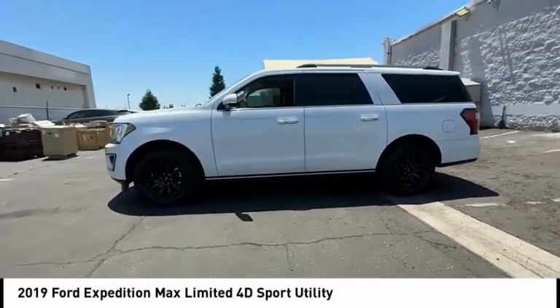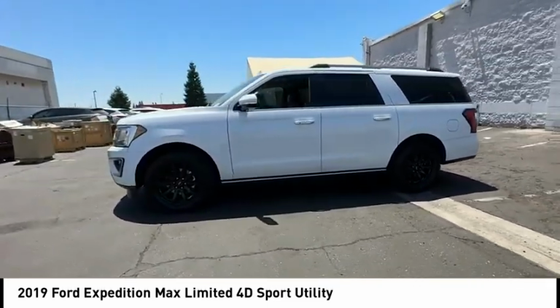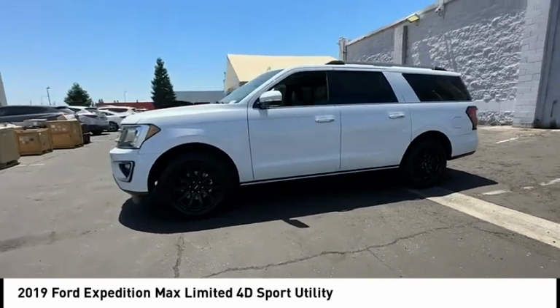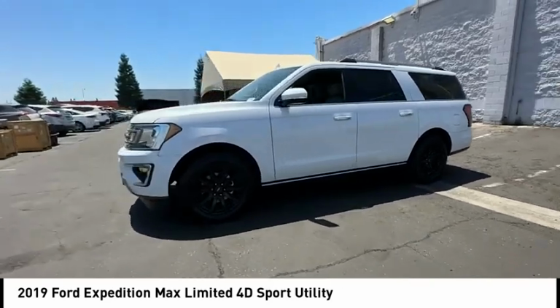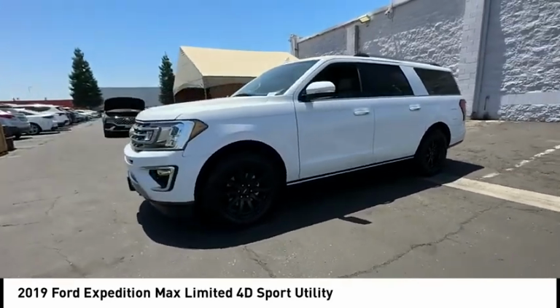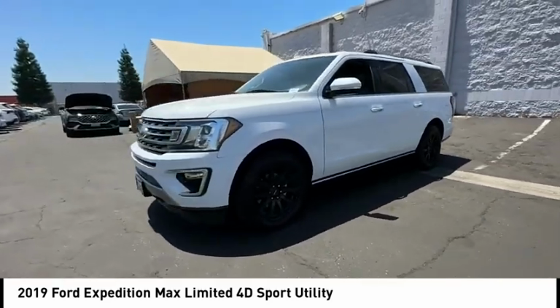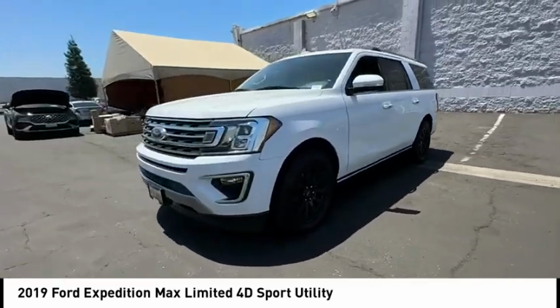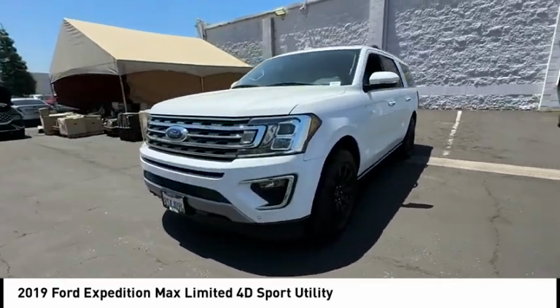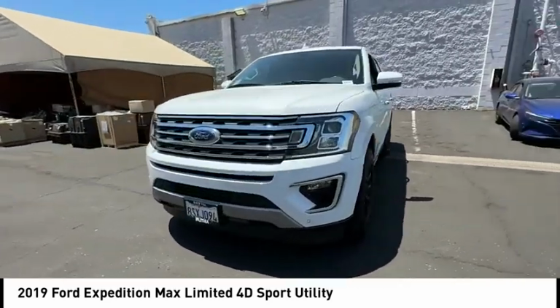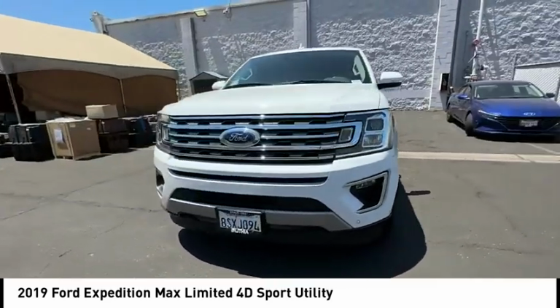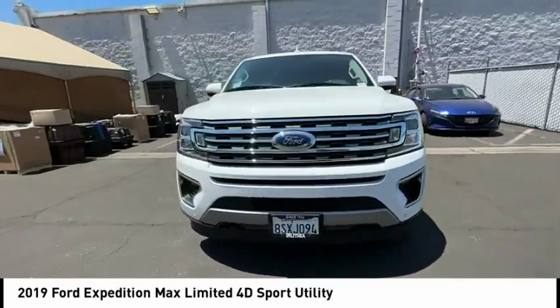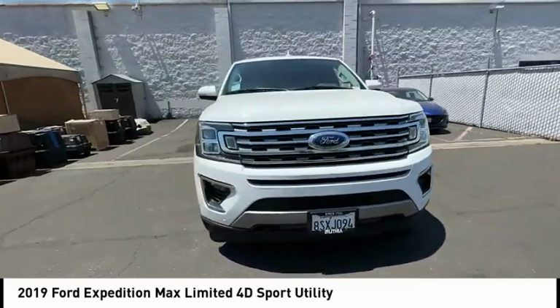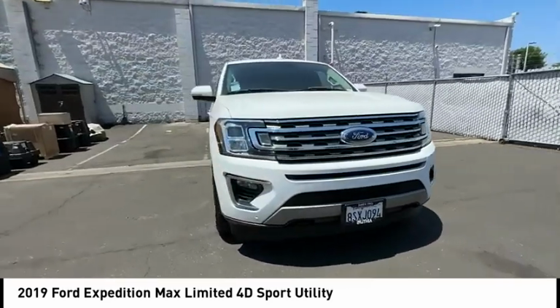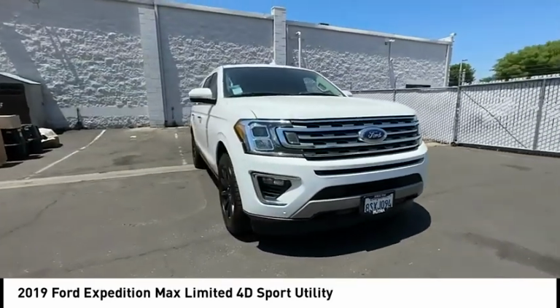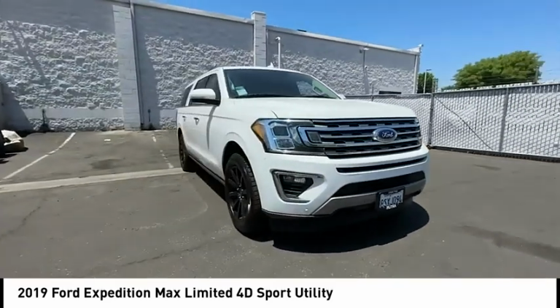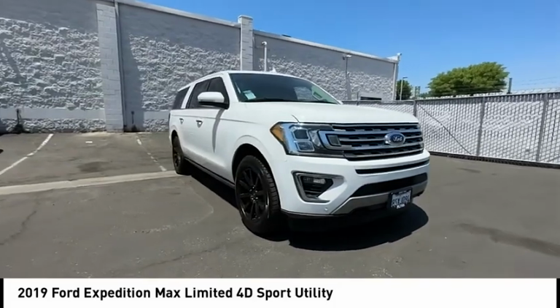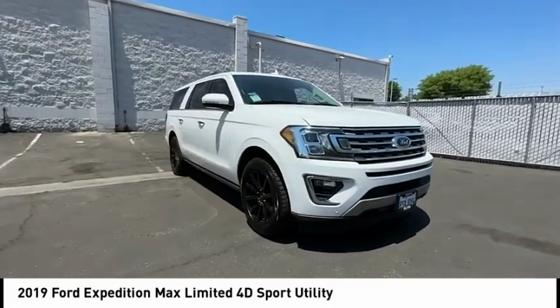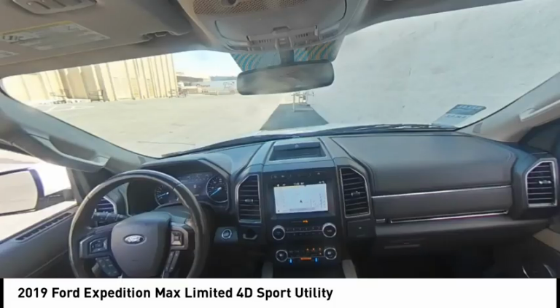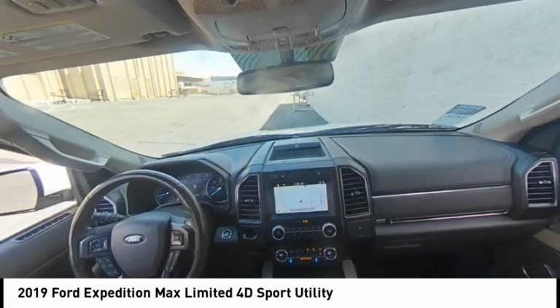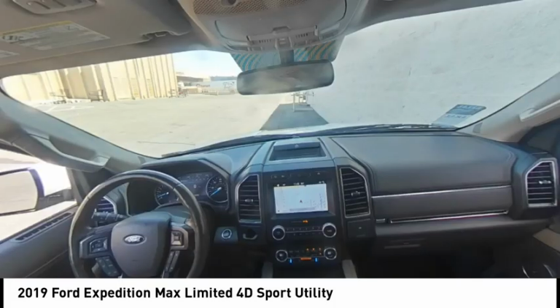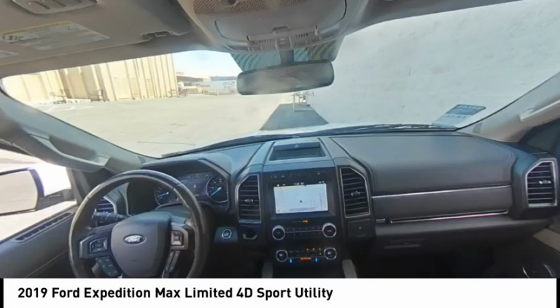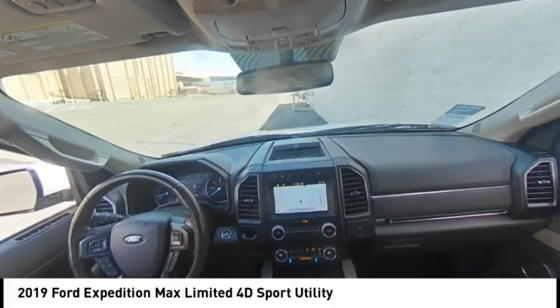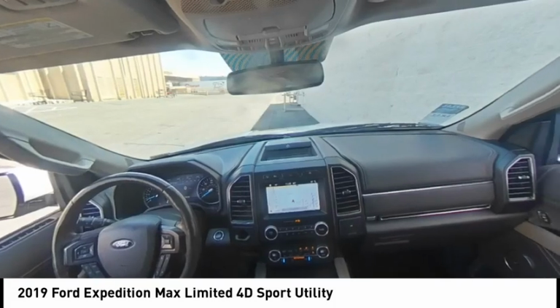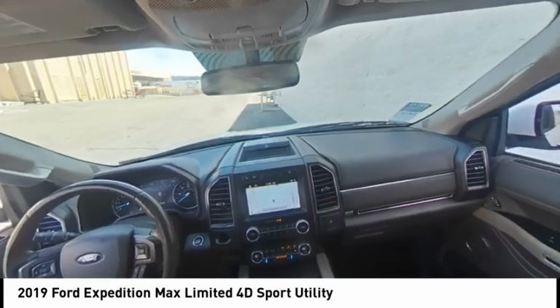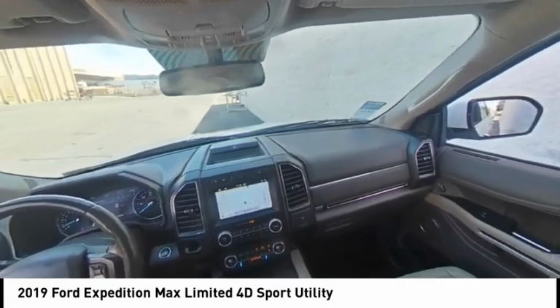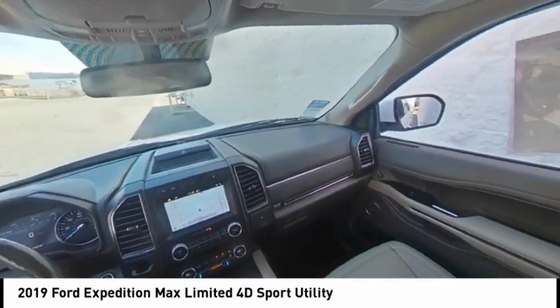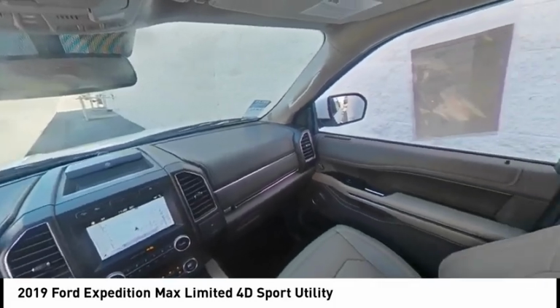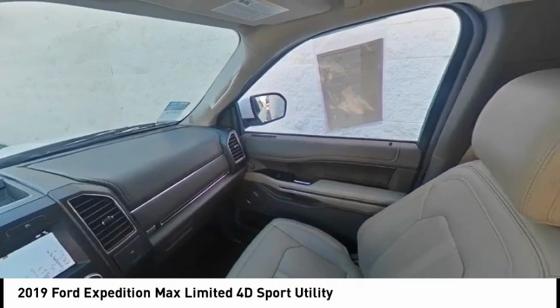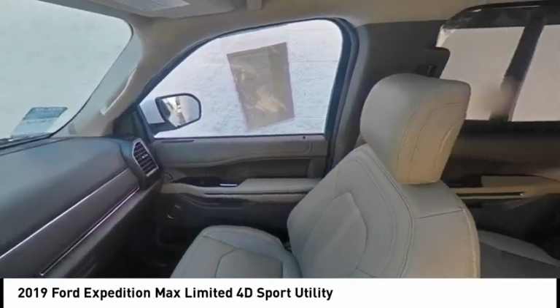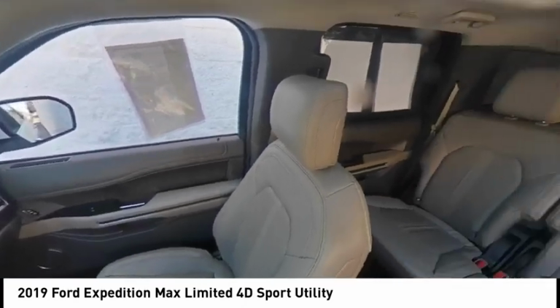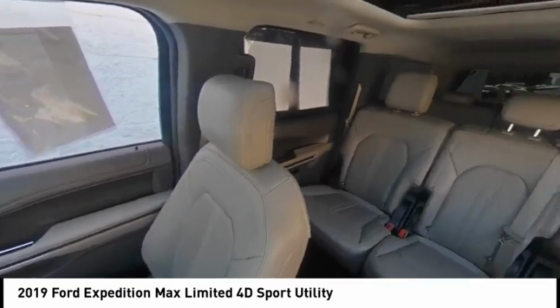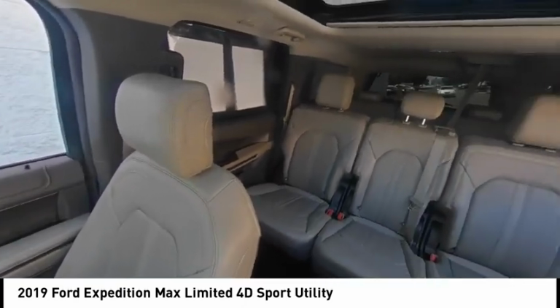Electronic stability control, alloy wheels, power lift gate, brake assist, traction control, remote keyless entry, fog lights, four wheel disc brakes, speed control, rear window defroster.